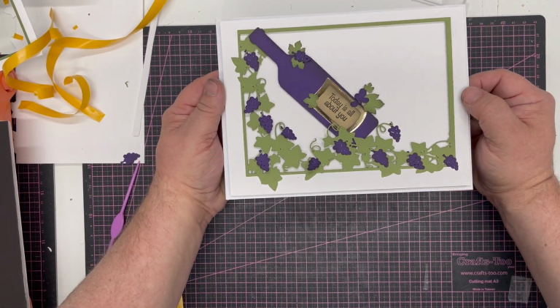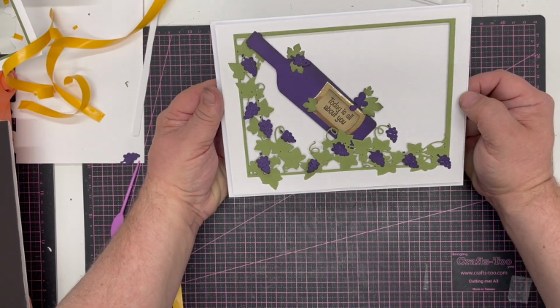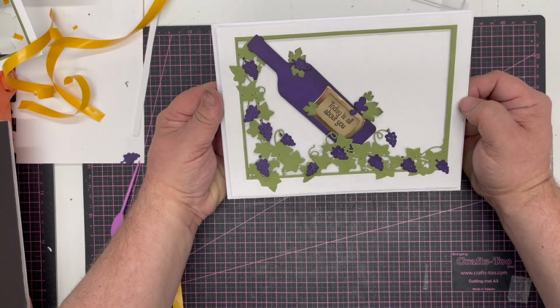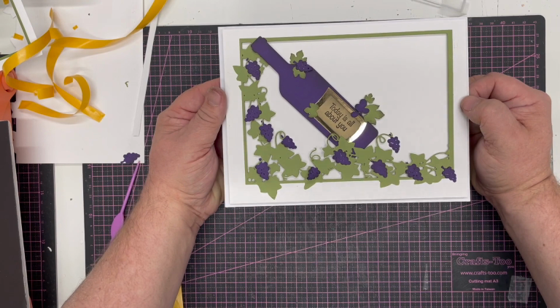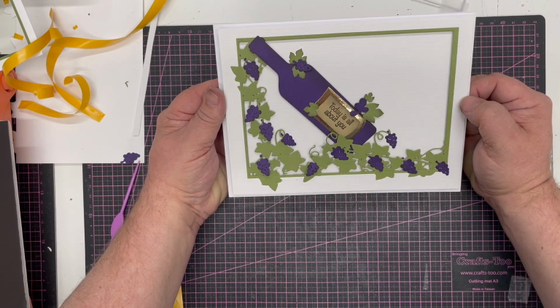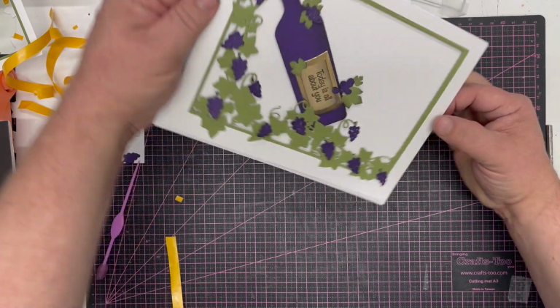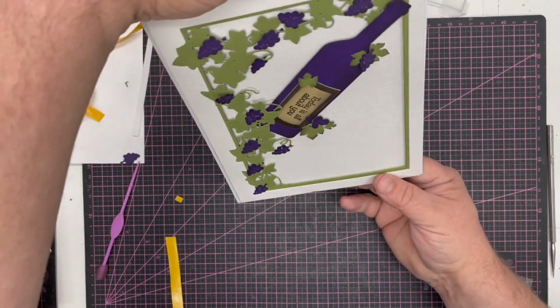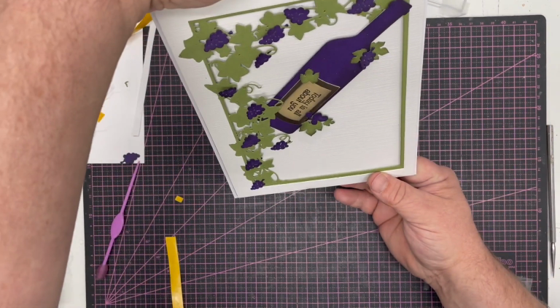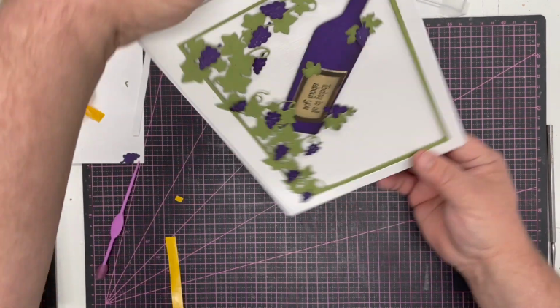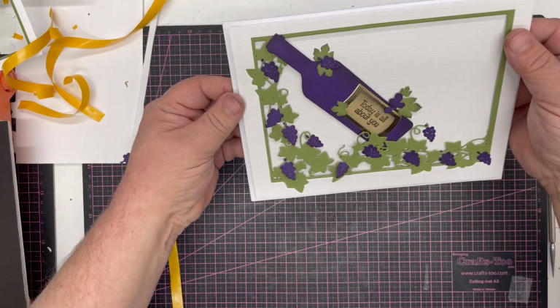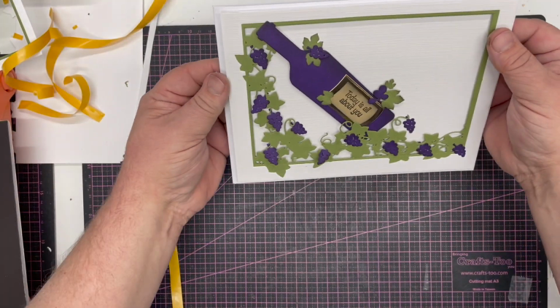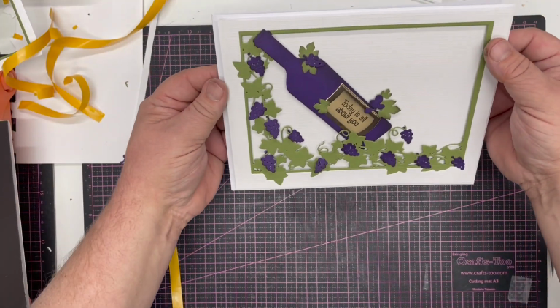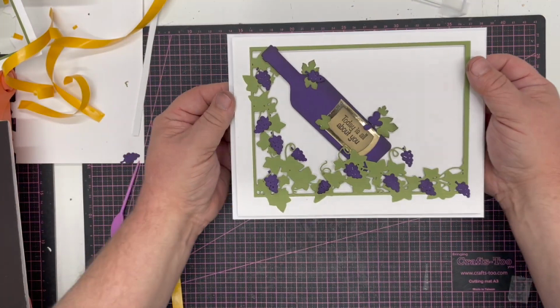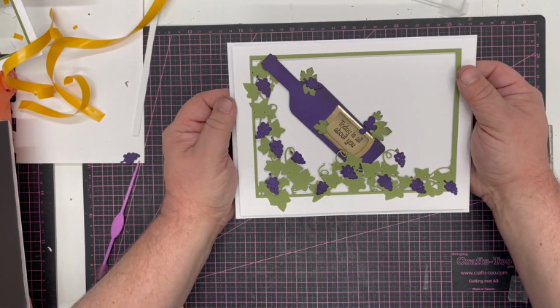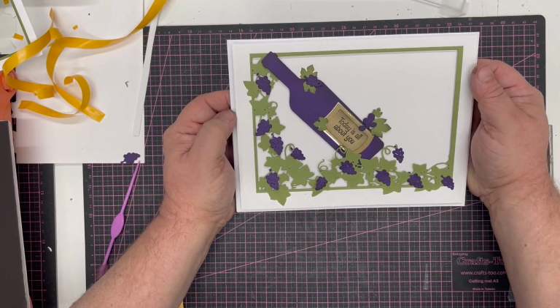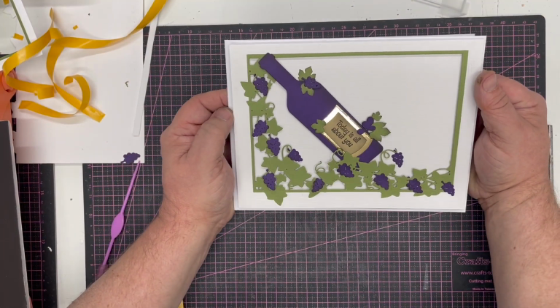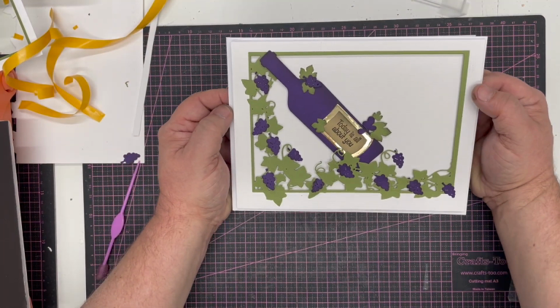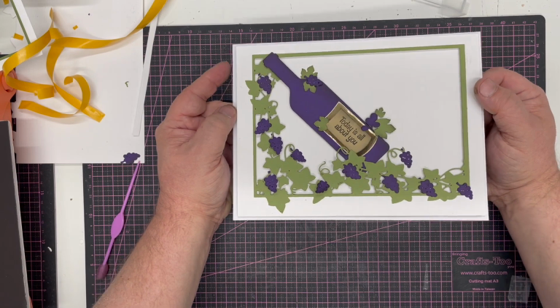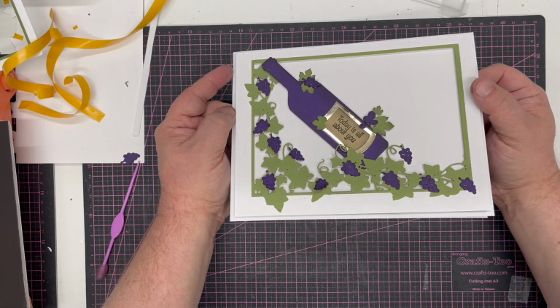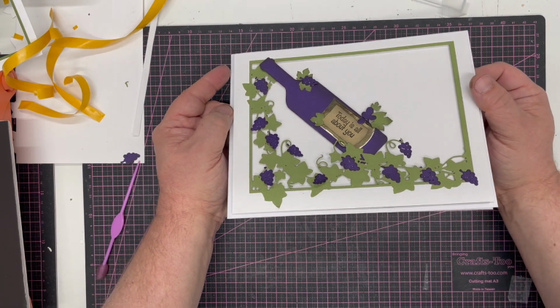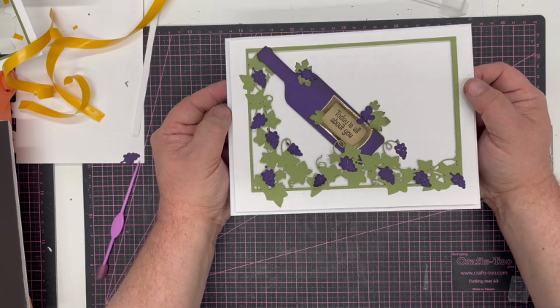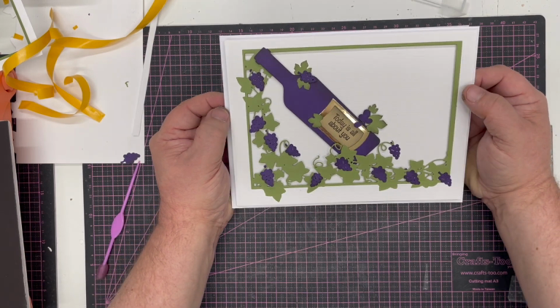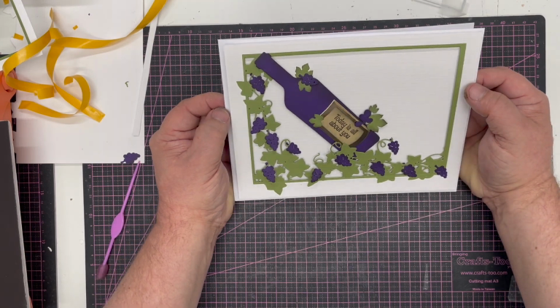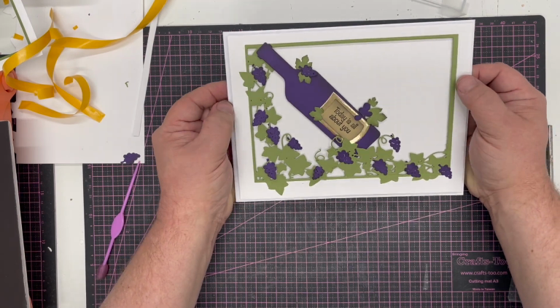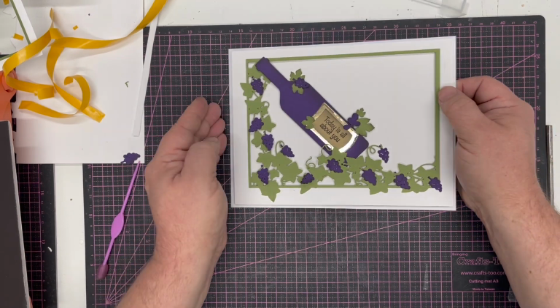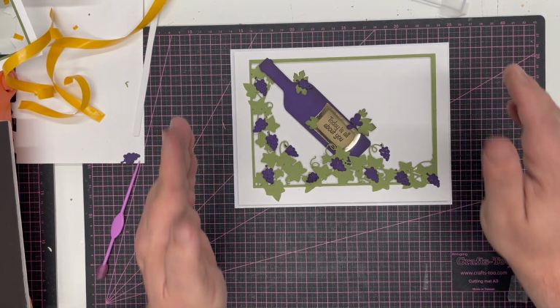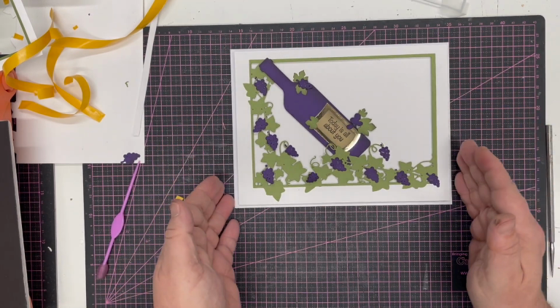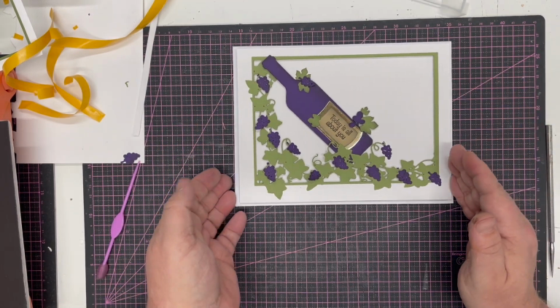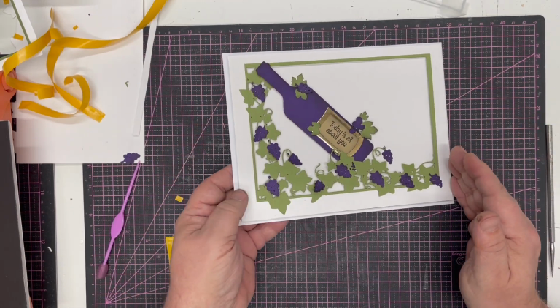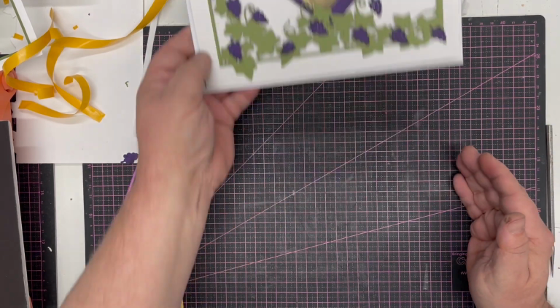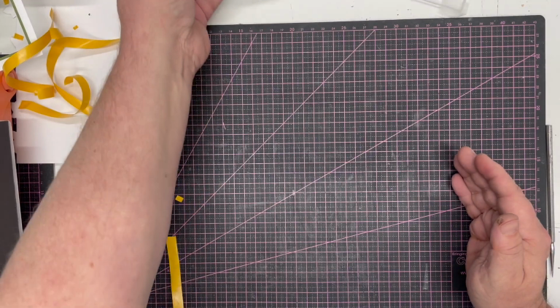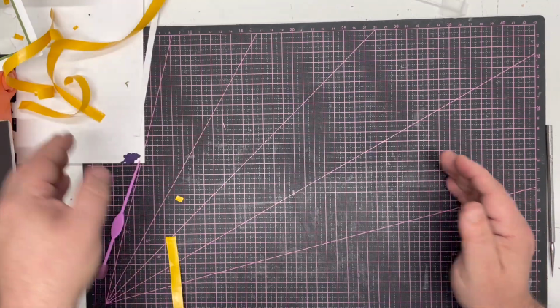The card can go either way, but today is all about you — a beautiful wine bottle and grapevine card, and so simple to do.